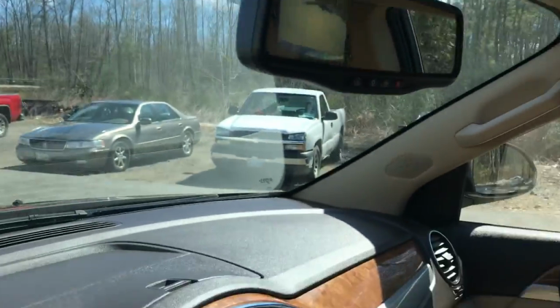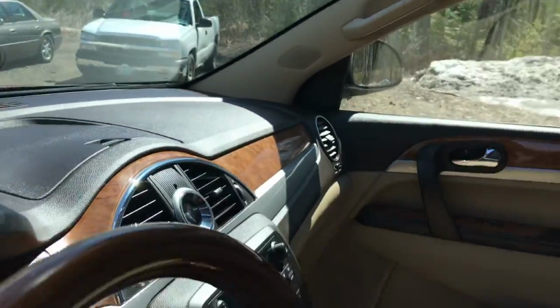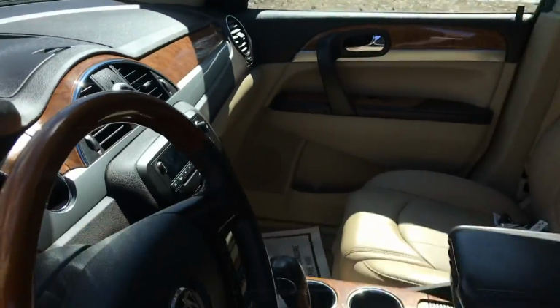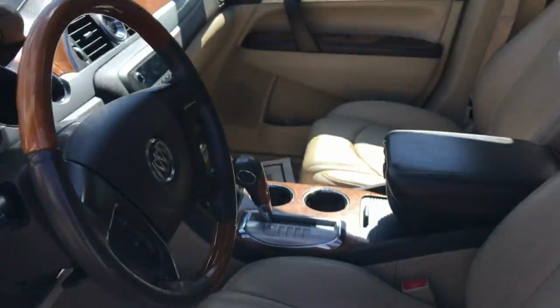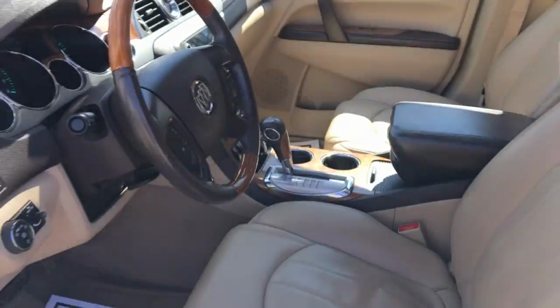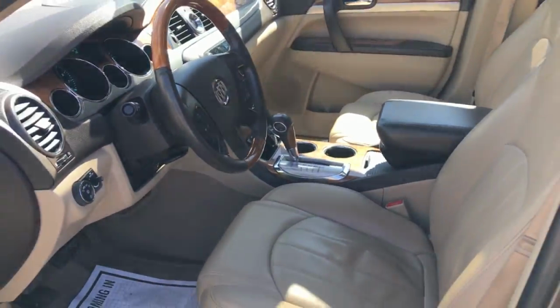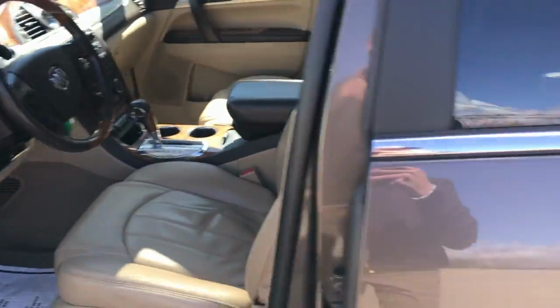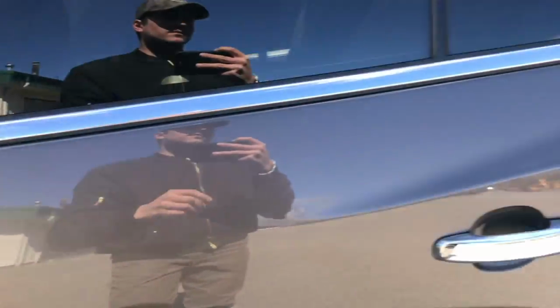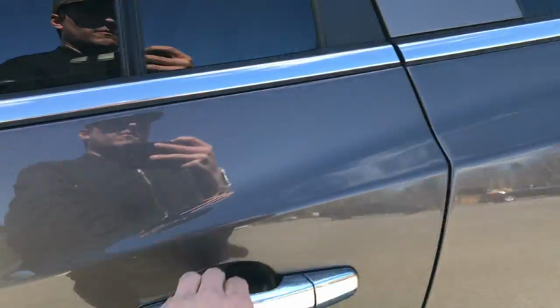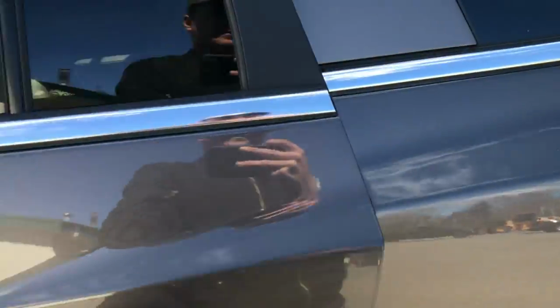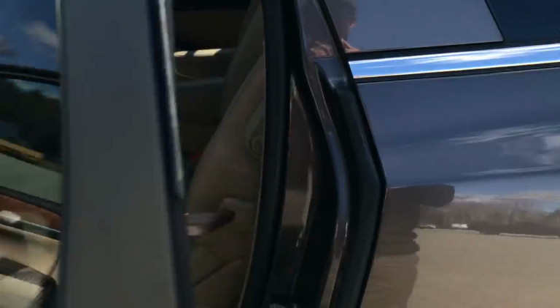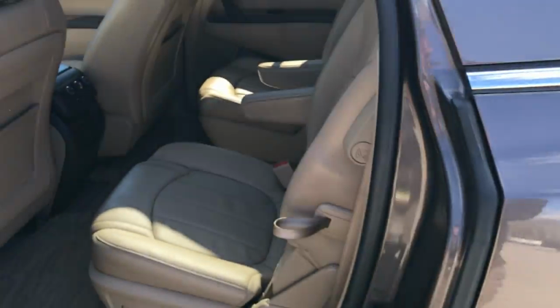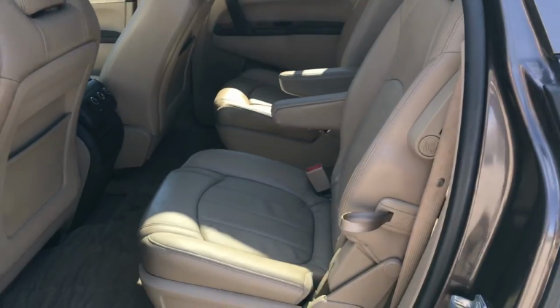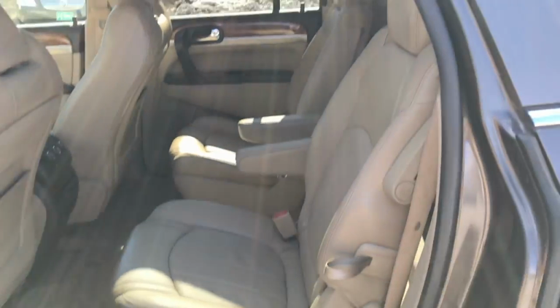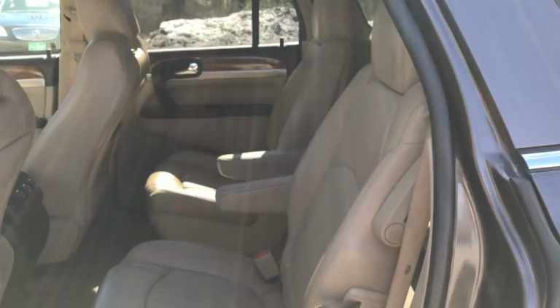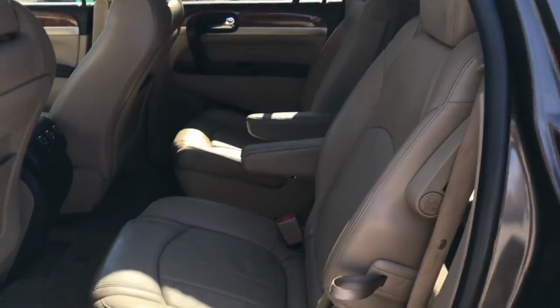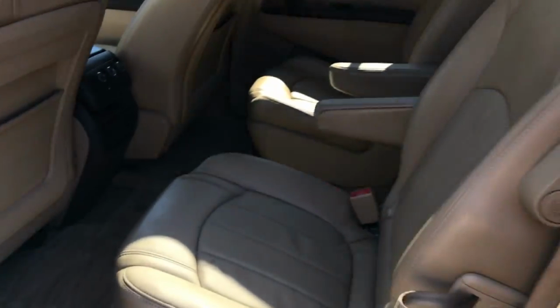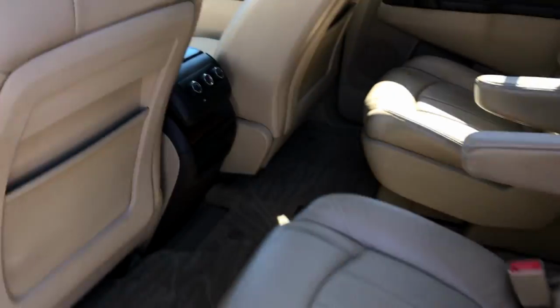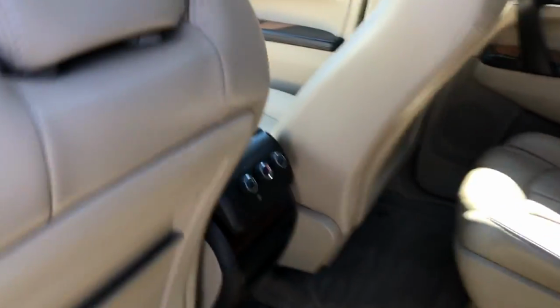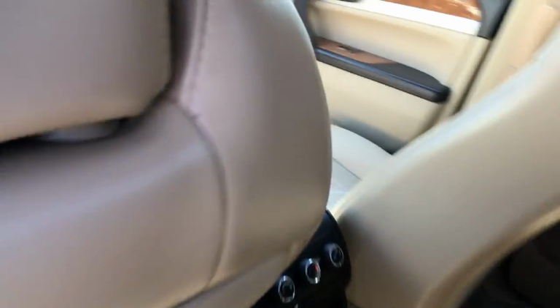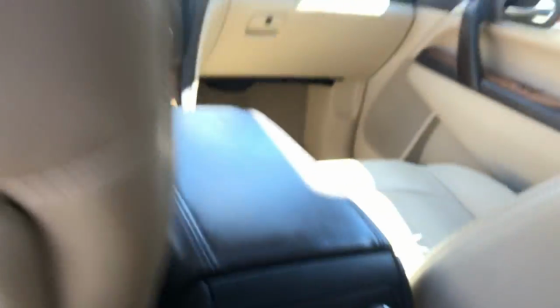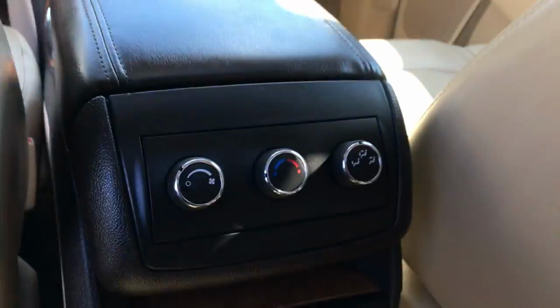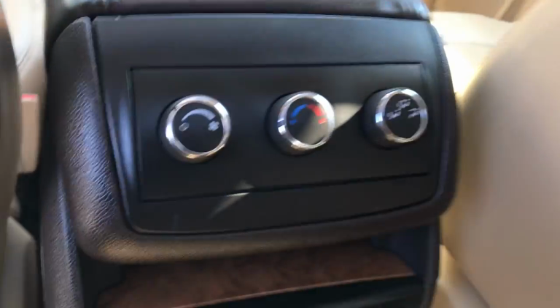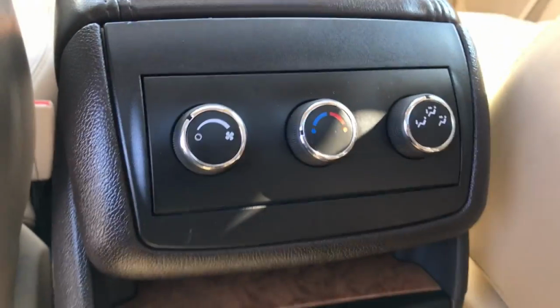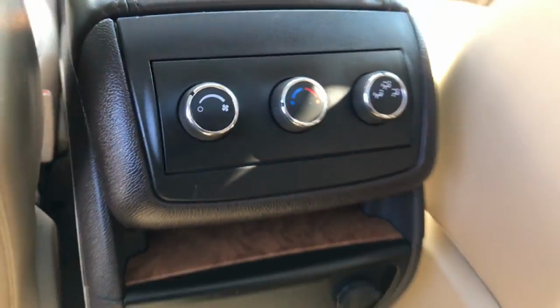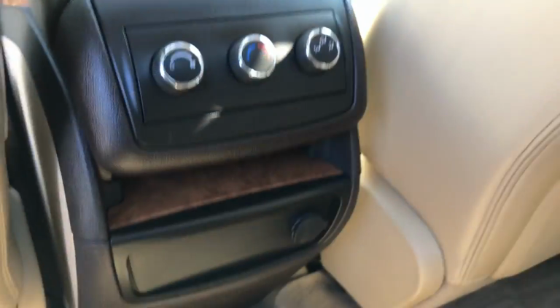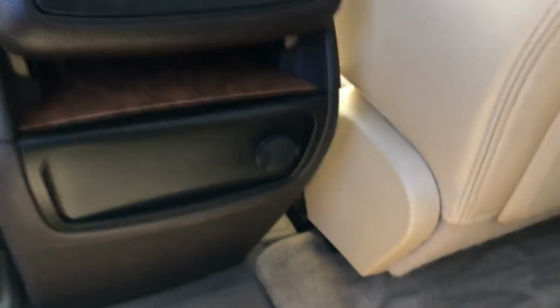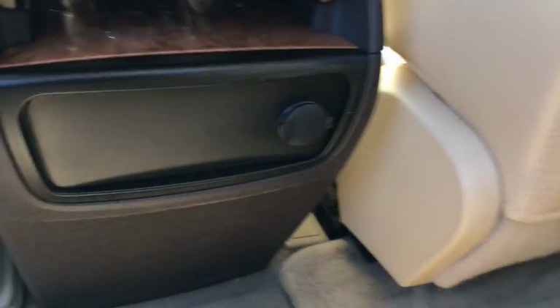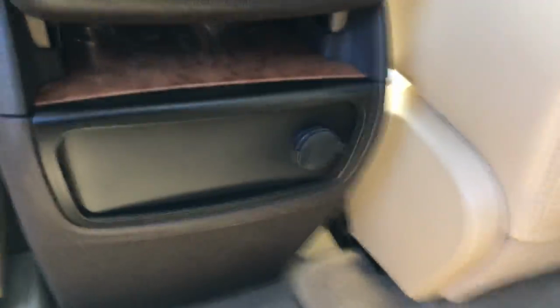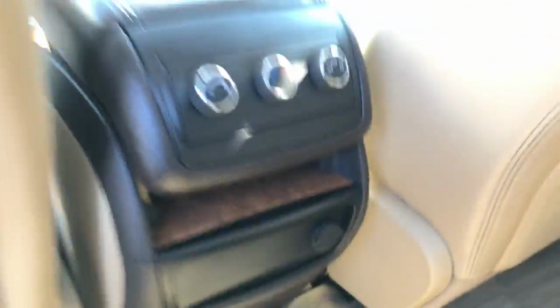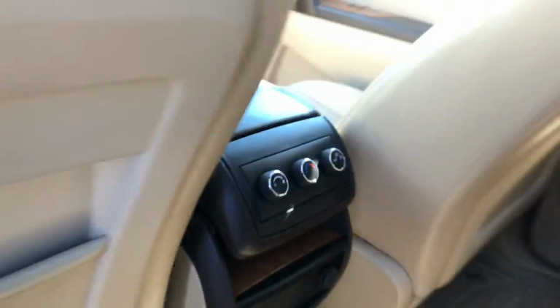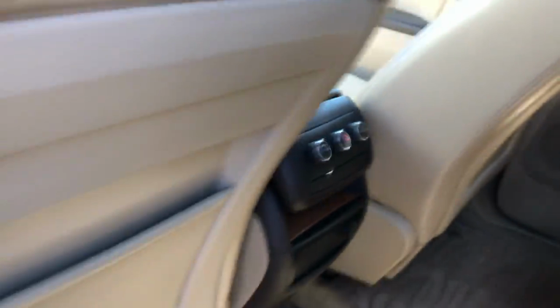Go ahead and take a look at the back seat. As you can see, you got your rear buckets. You got your third zone climate control for your rear passengers as well as a plug-in down there for your phone.